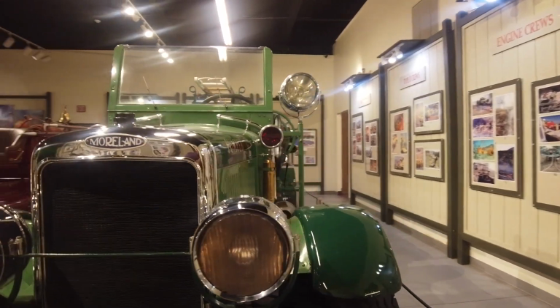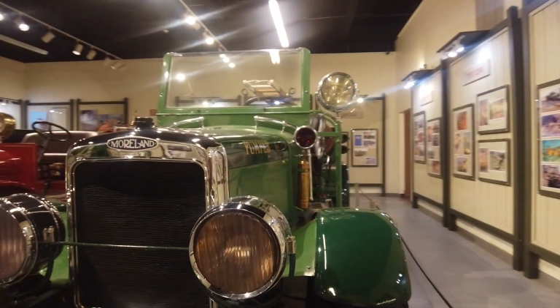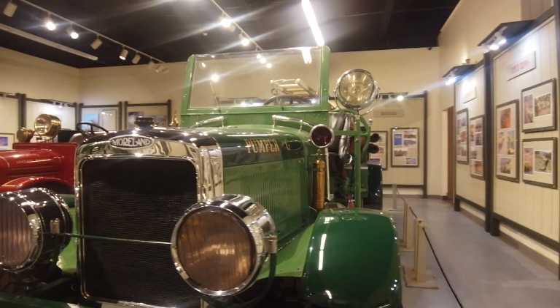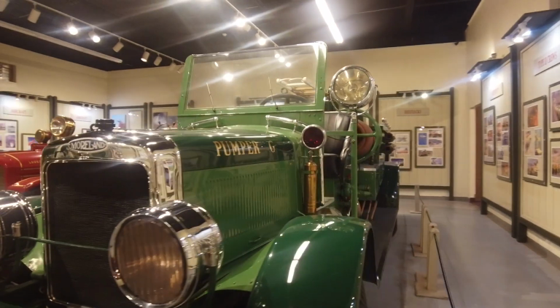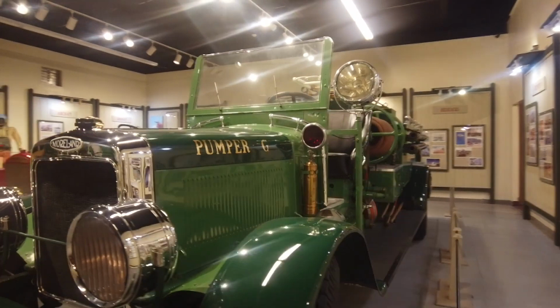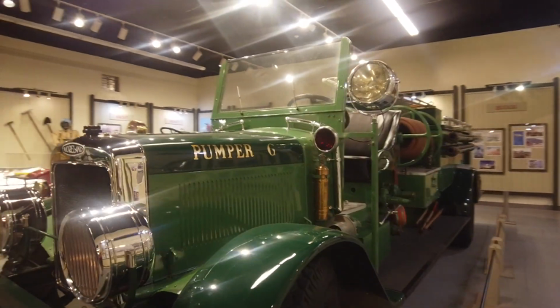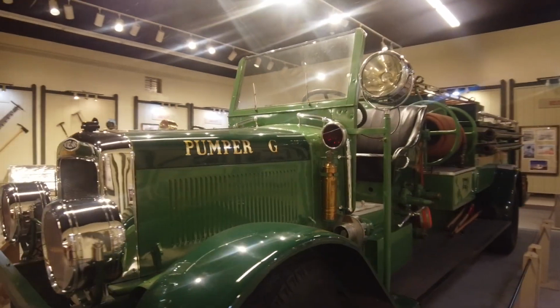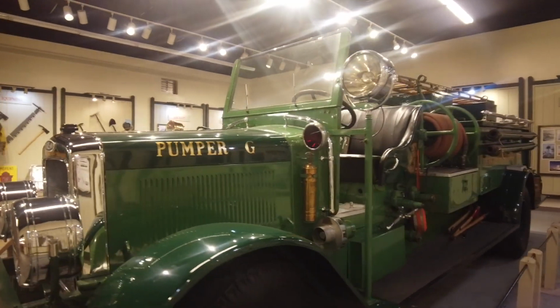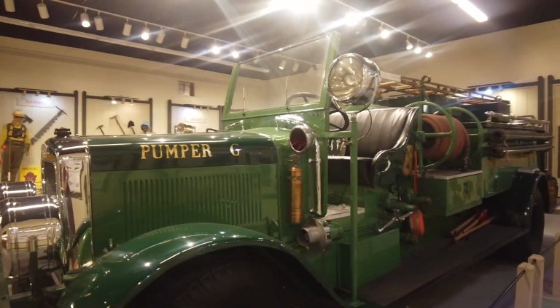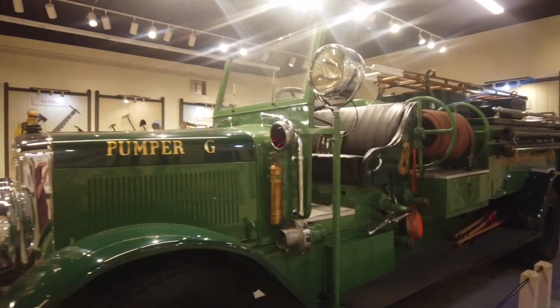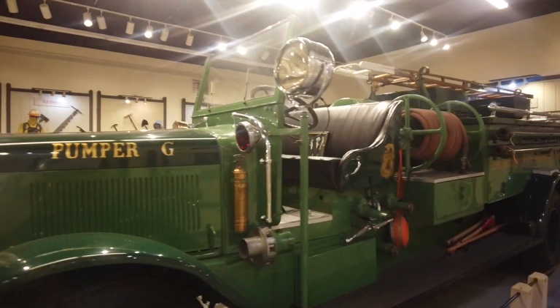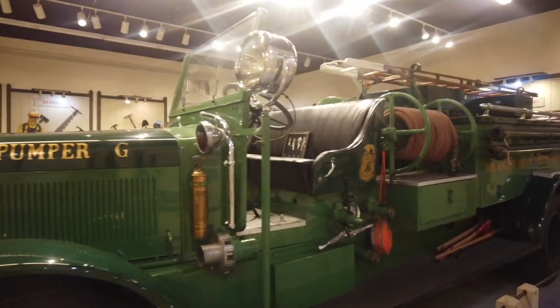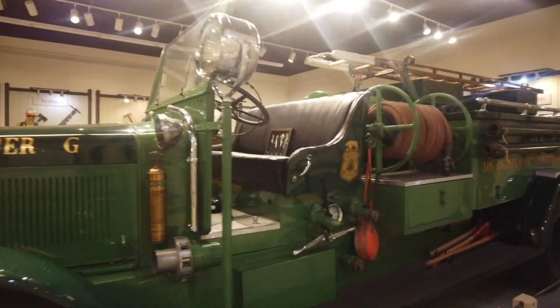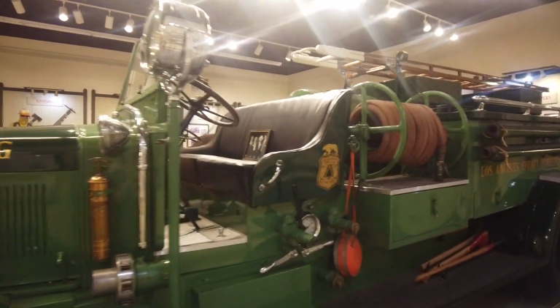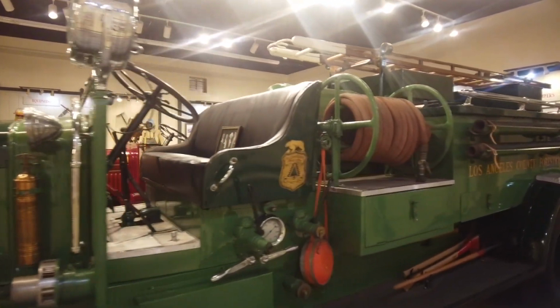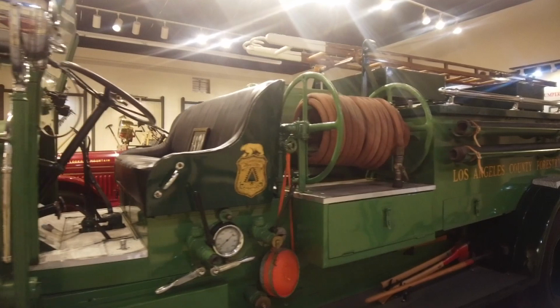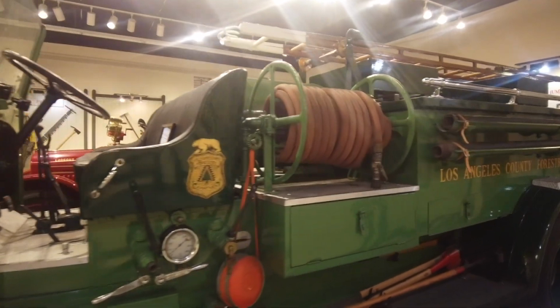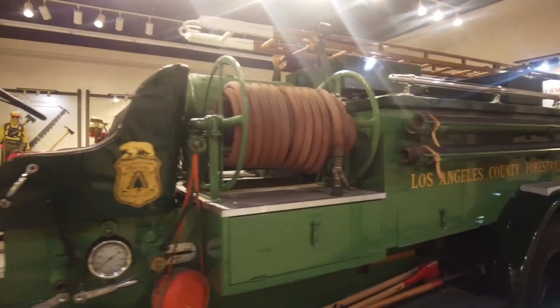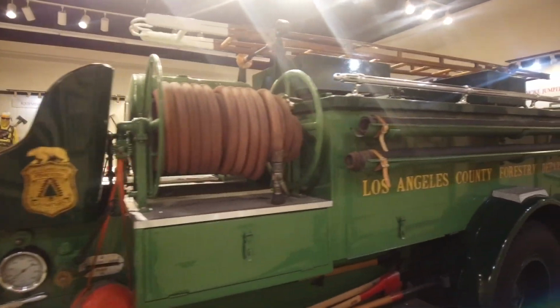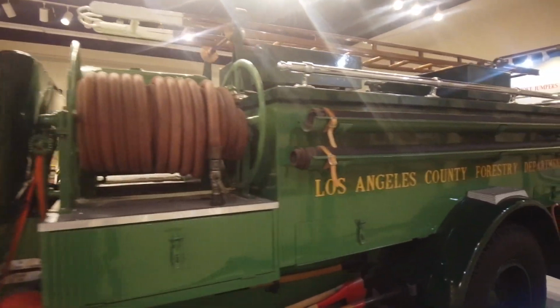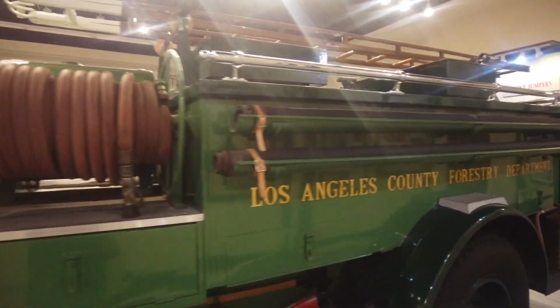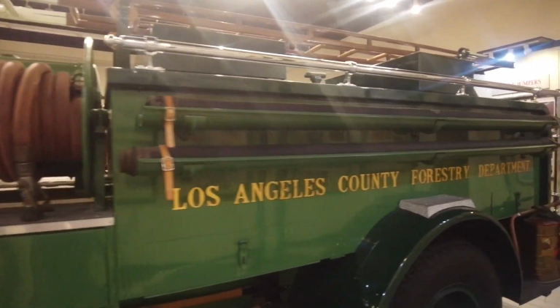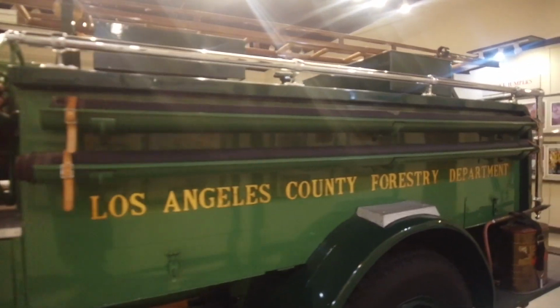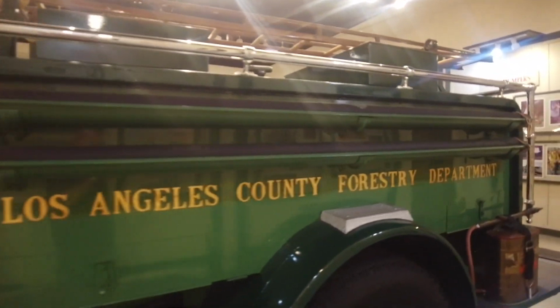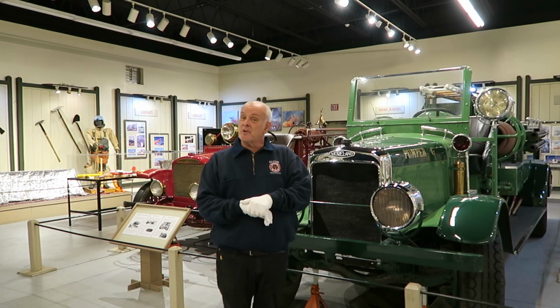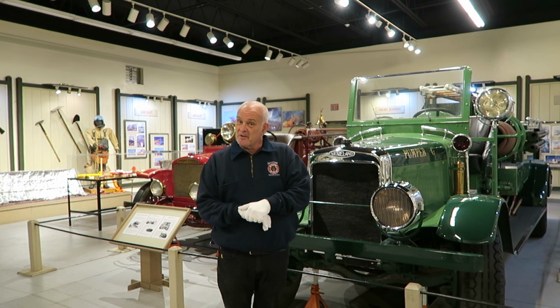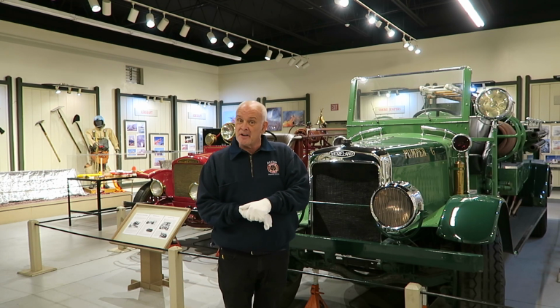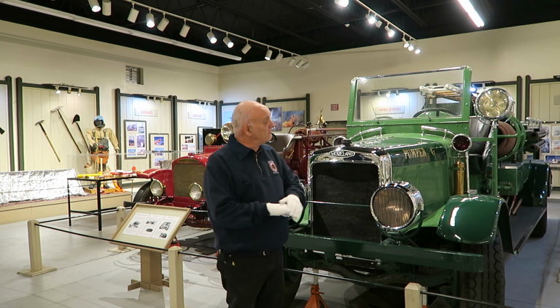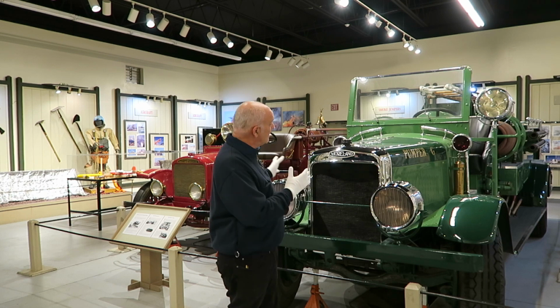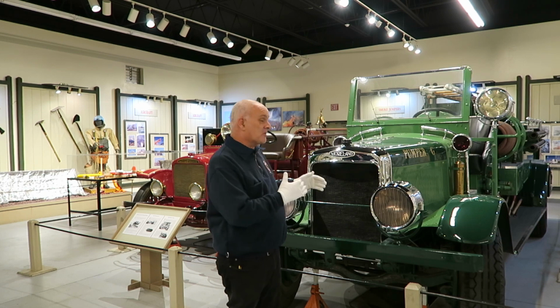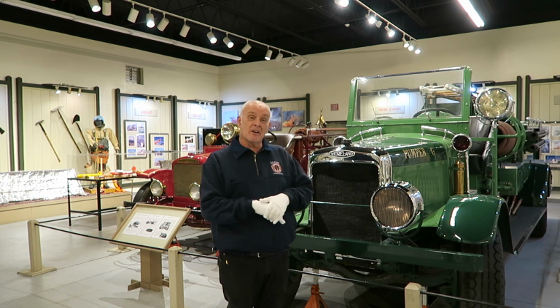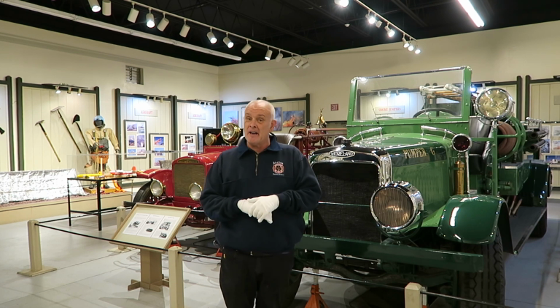This truck was built in 1930 by a company called Moreland. They were based in Burbank, California. They went out of business in the depression, but not before they built this truck for LA County.